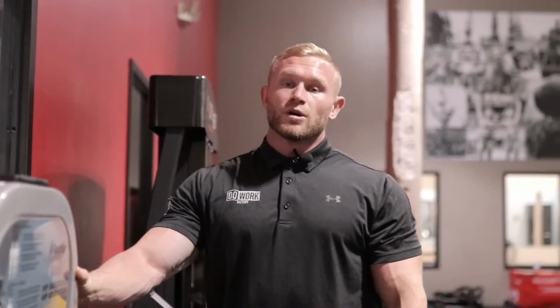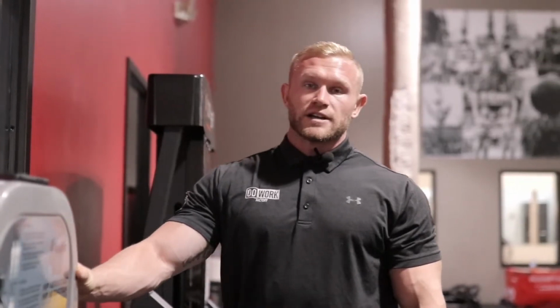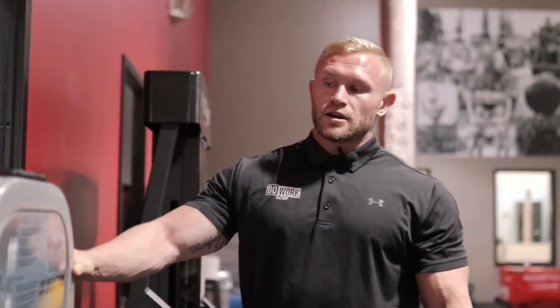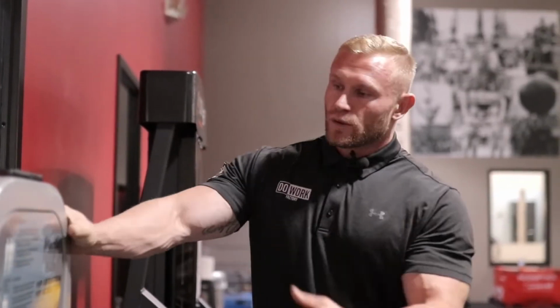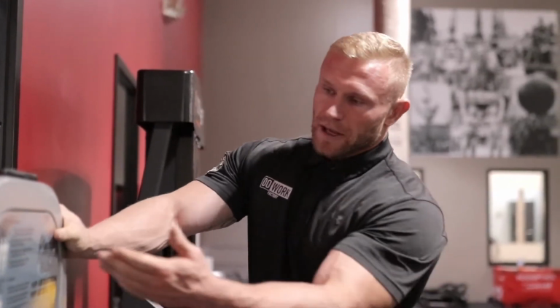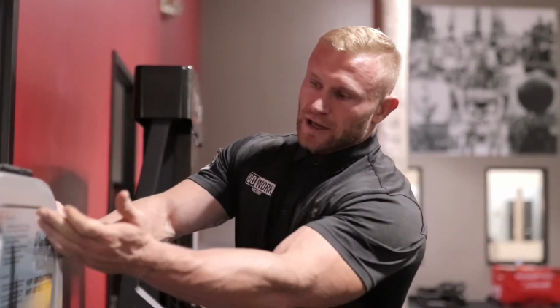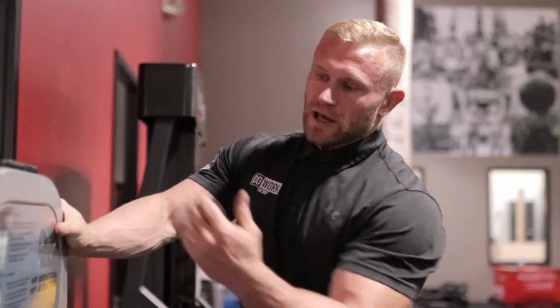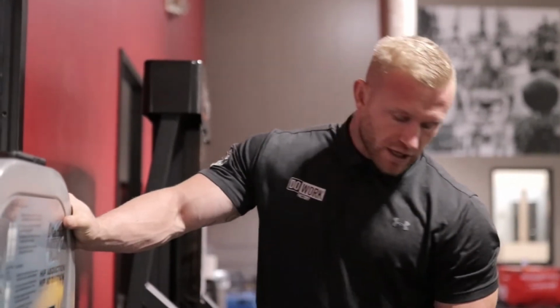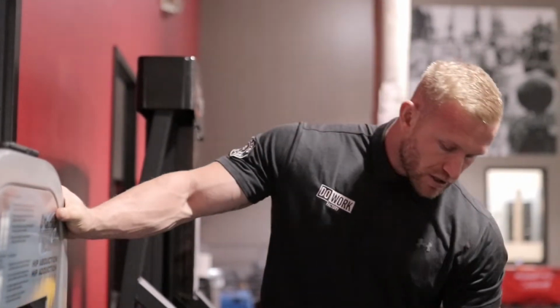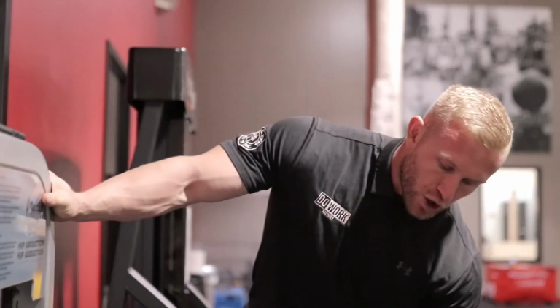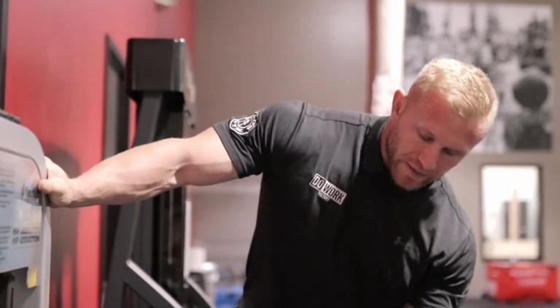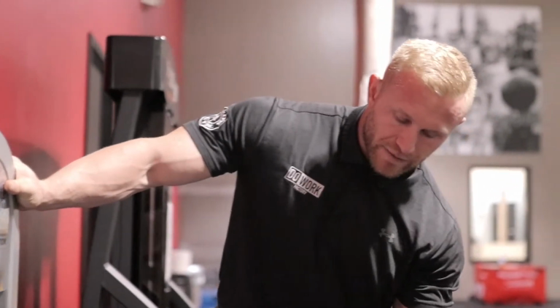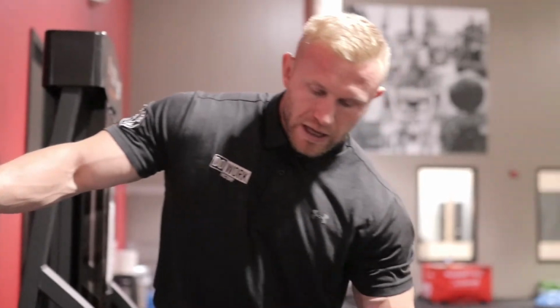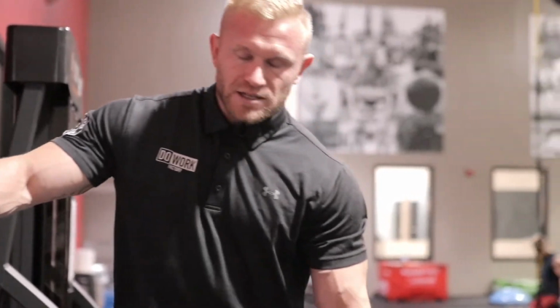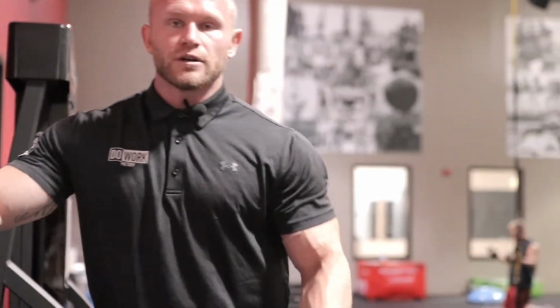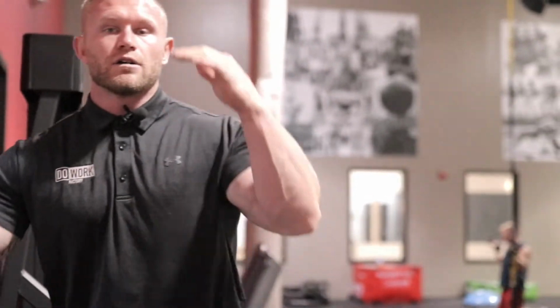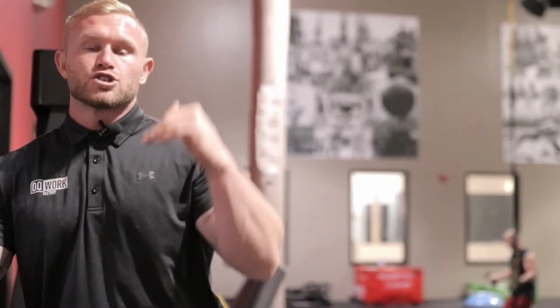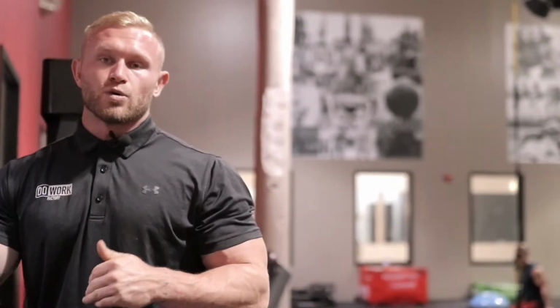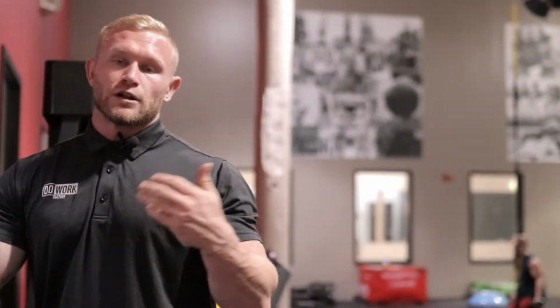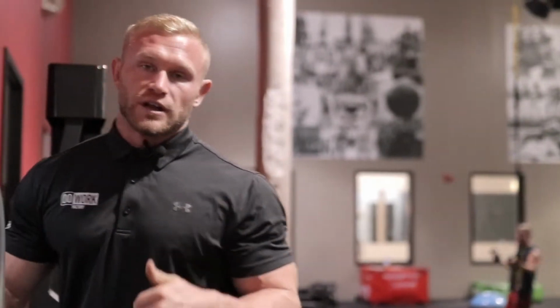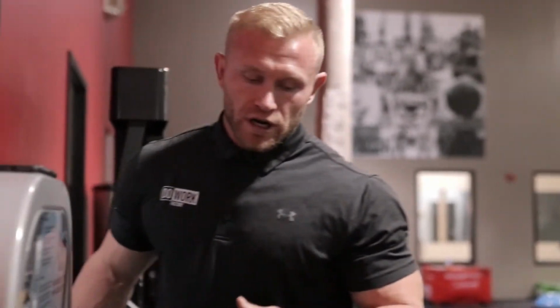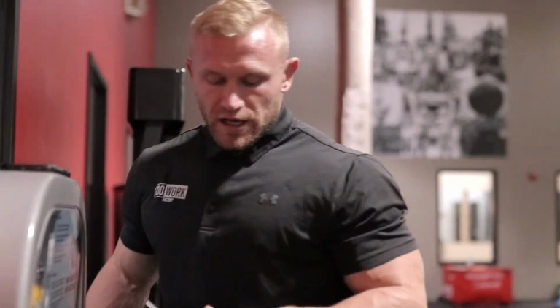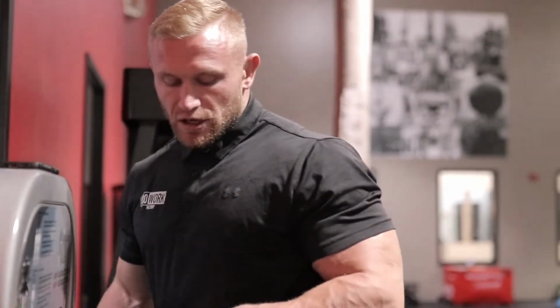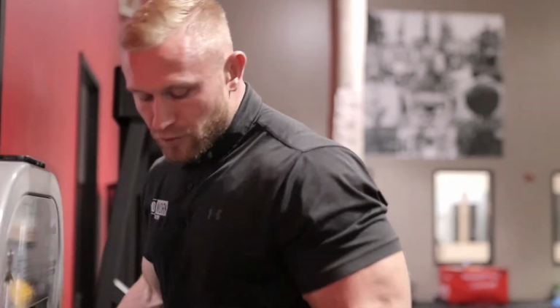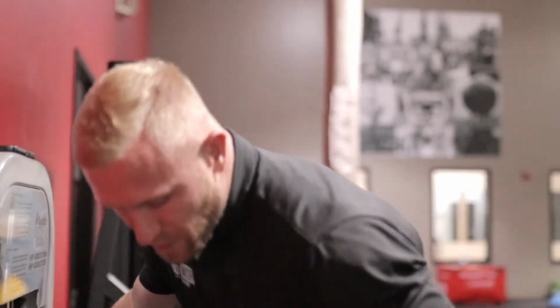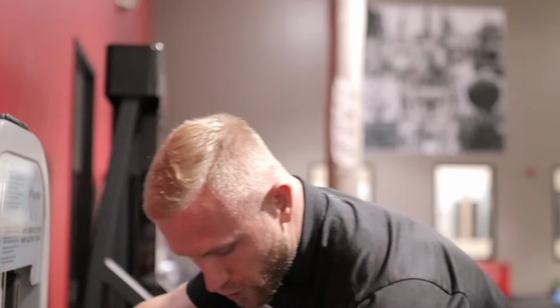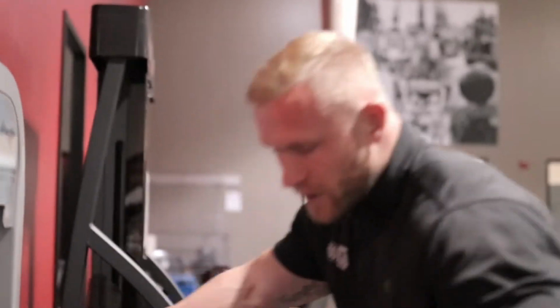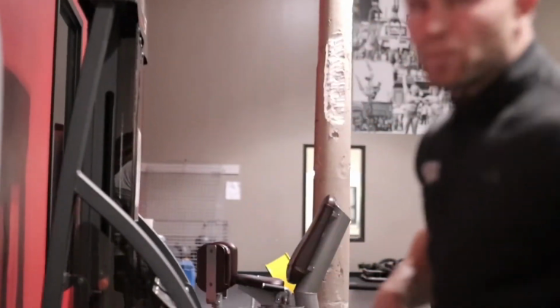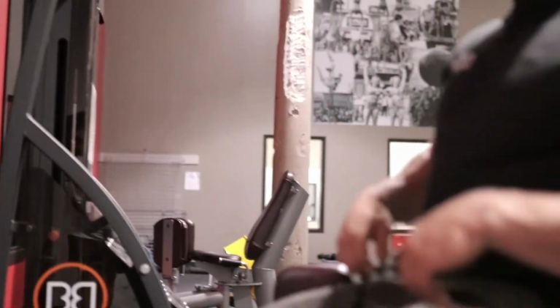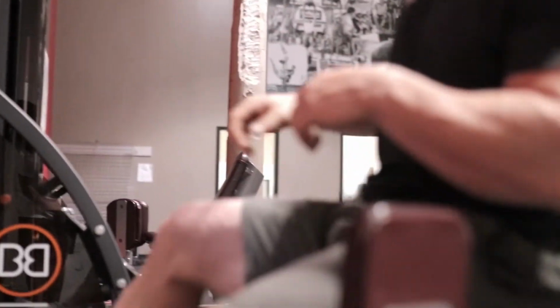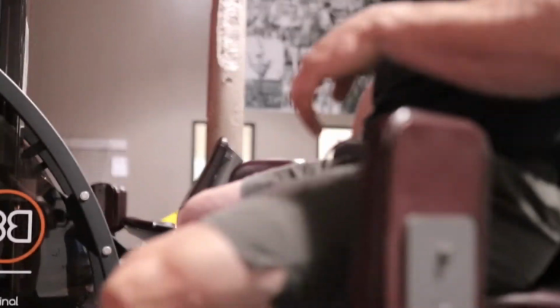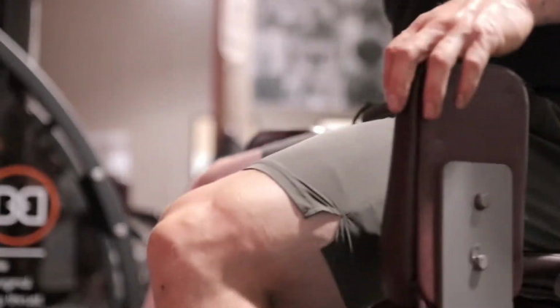What's up guys. We are about to do a hip abduction. We're going to open up this lever. Depending on how tall you are and how long your limbs are, it's going to really depict foot placement throughout the machine.